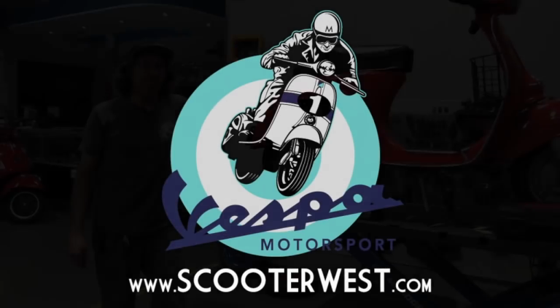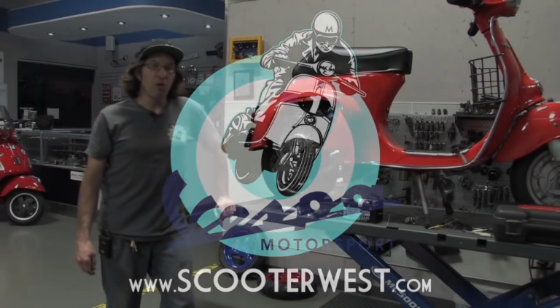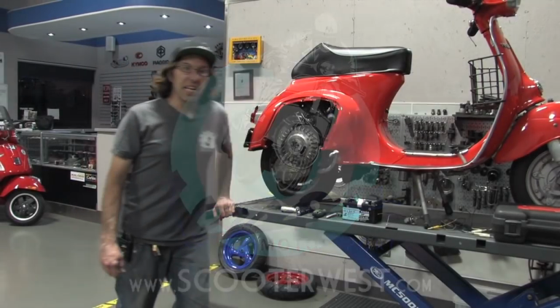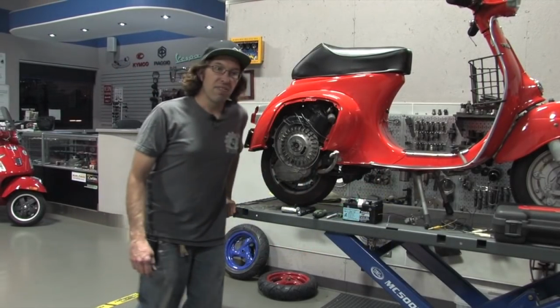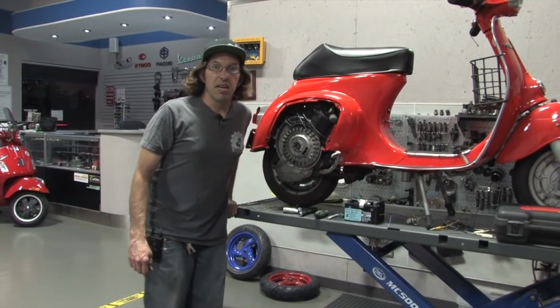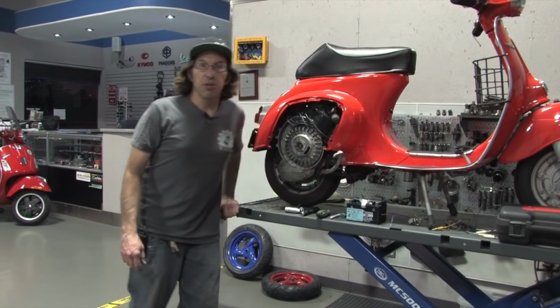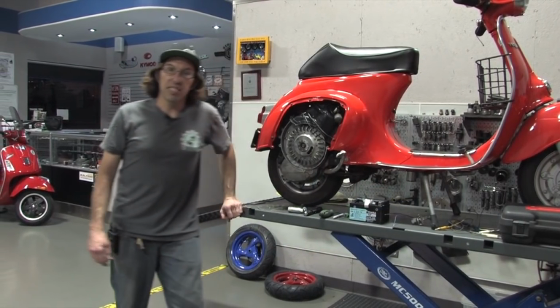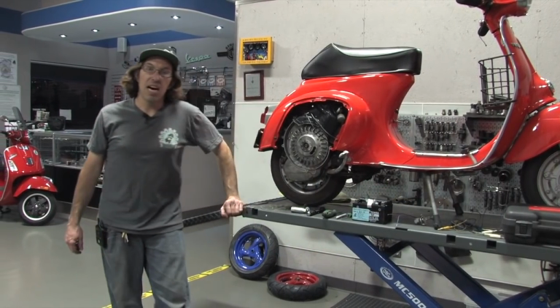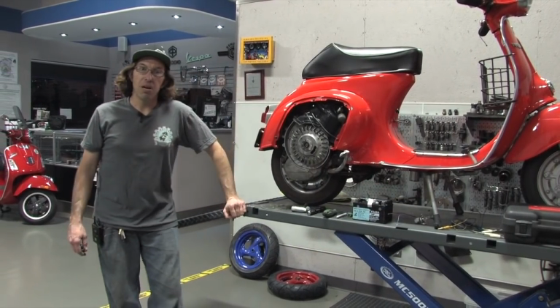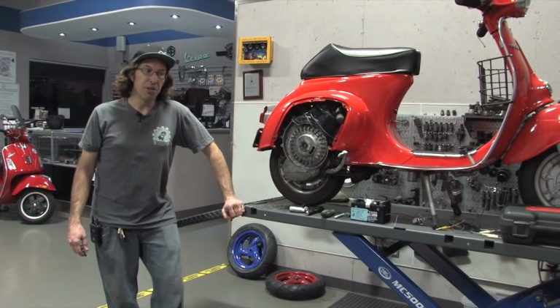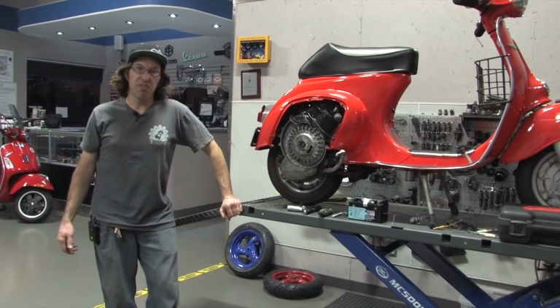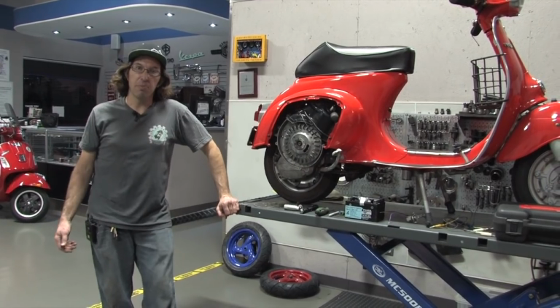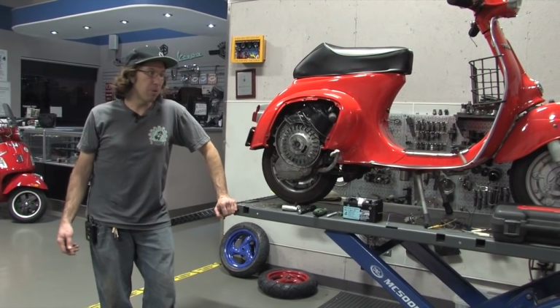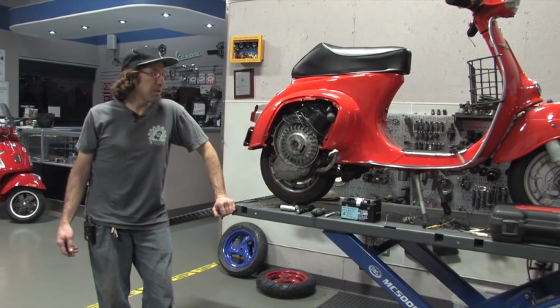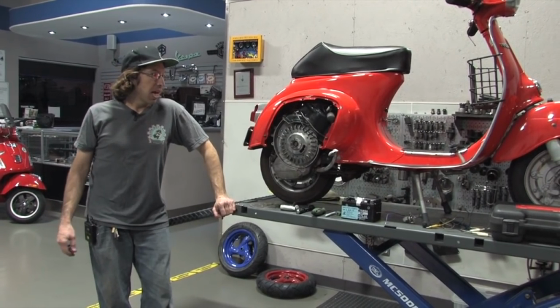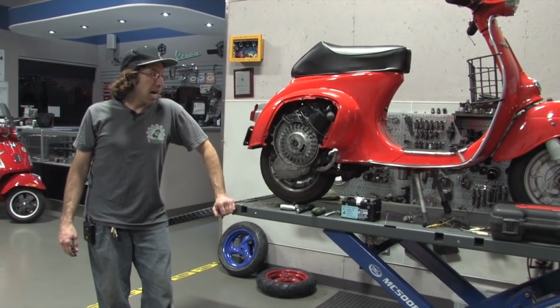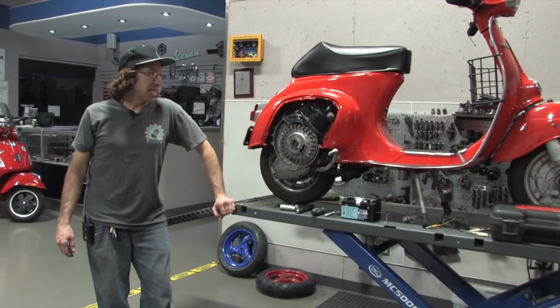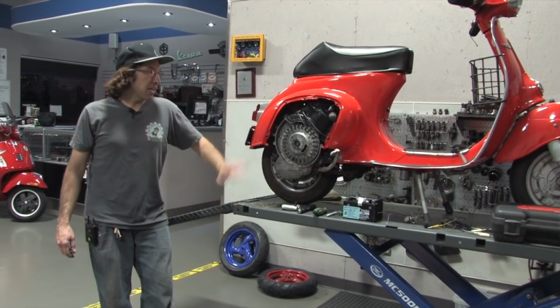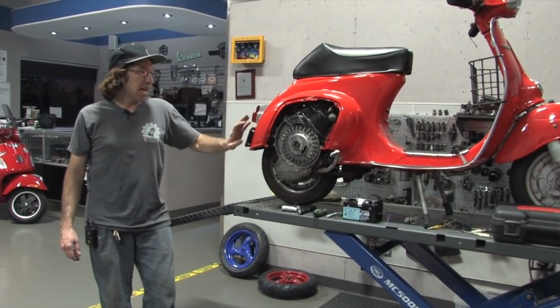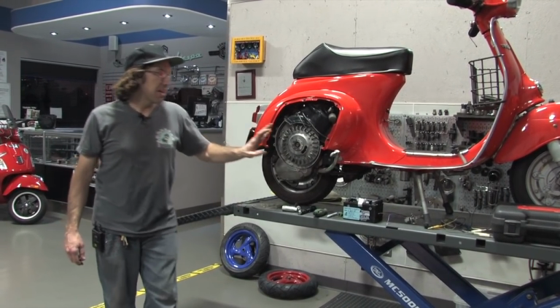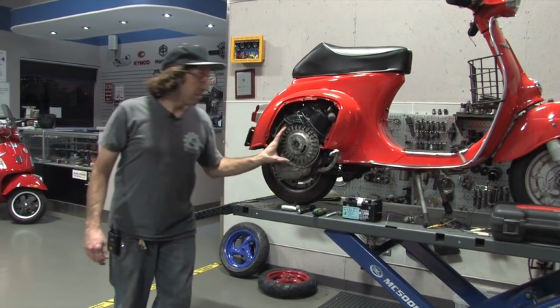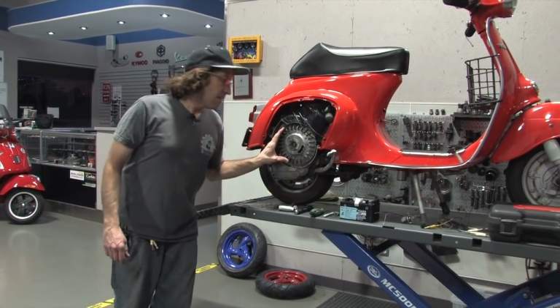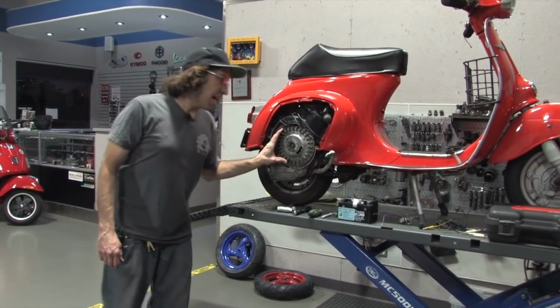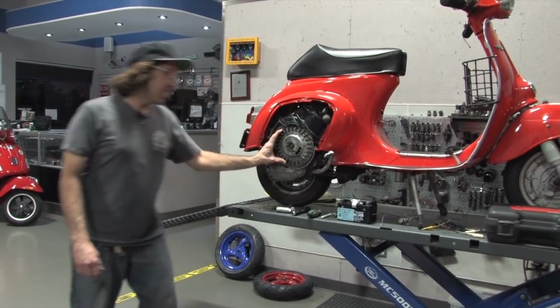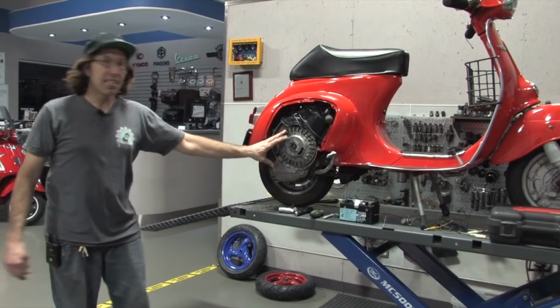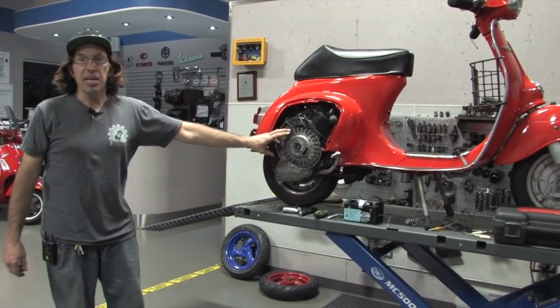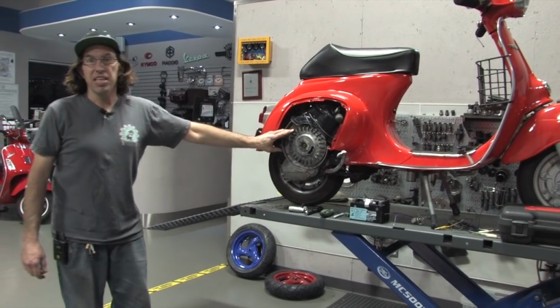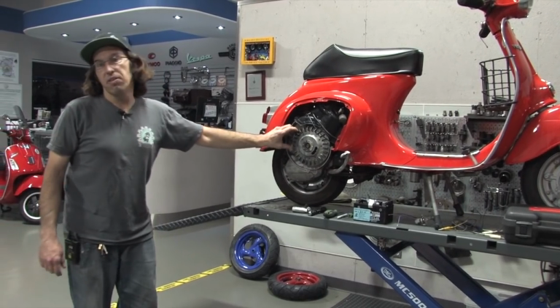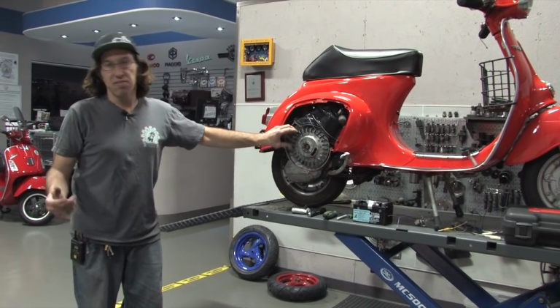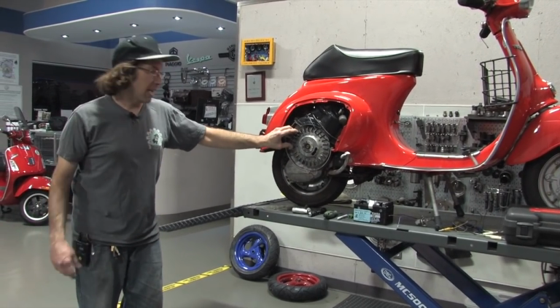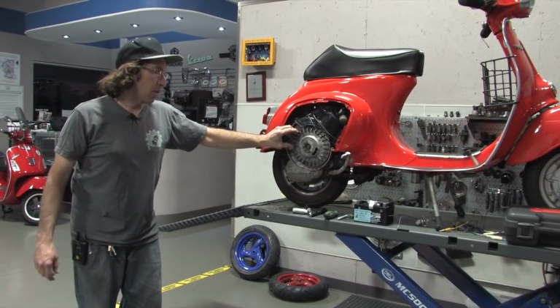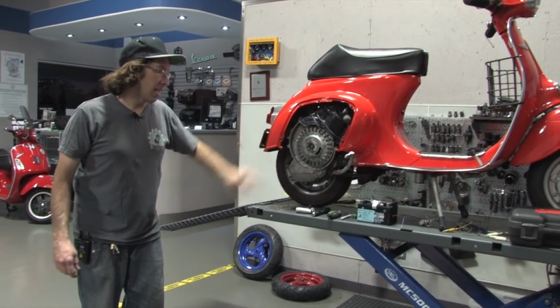This is Robot here from ScooterWest.com, also known as Vespa Motorsport. Today I'm going to show you how to find and set the timing on a Vespa, or a vintage Vespa that has points on it.